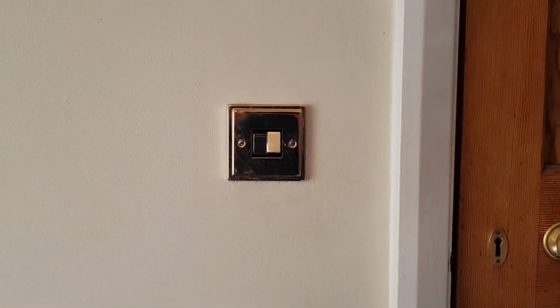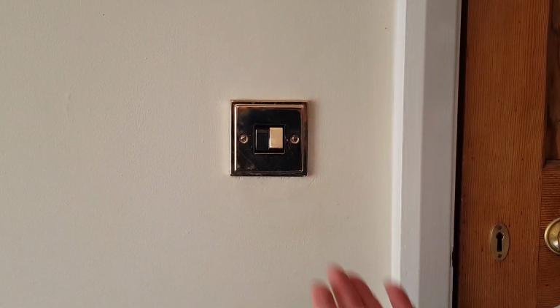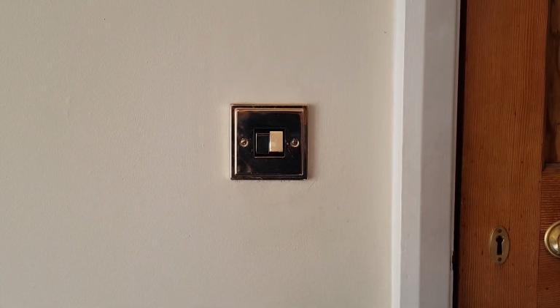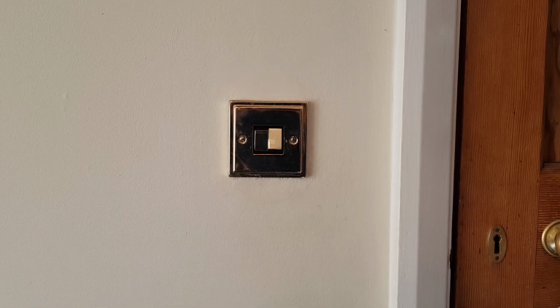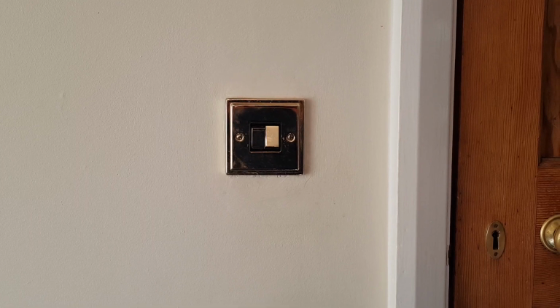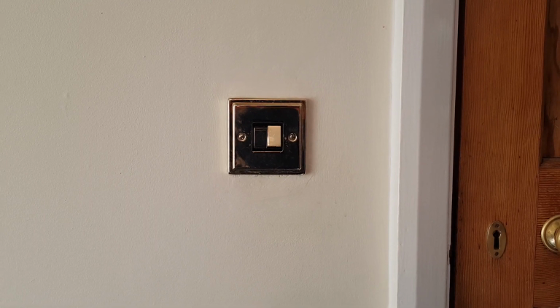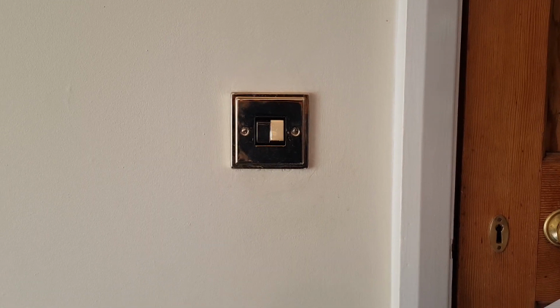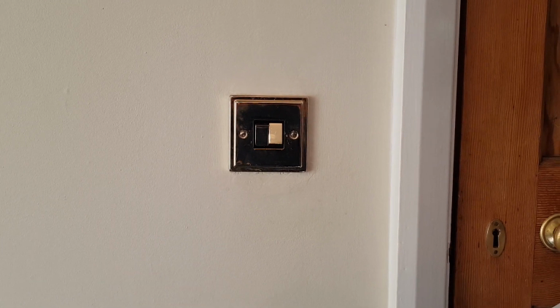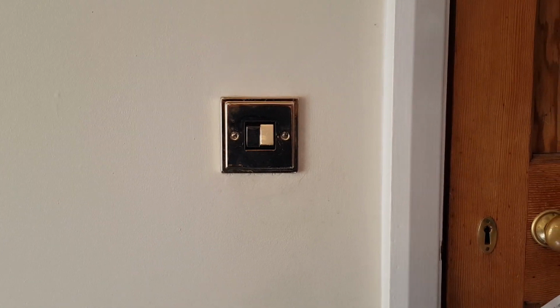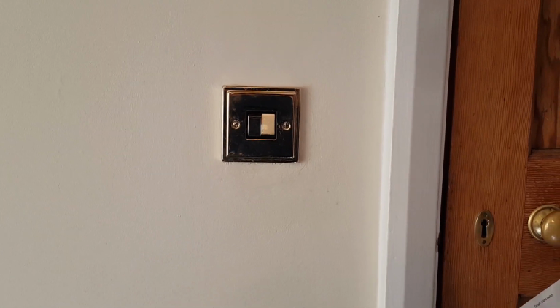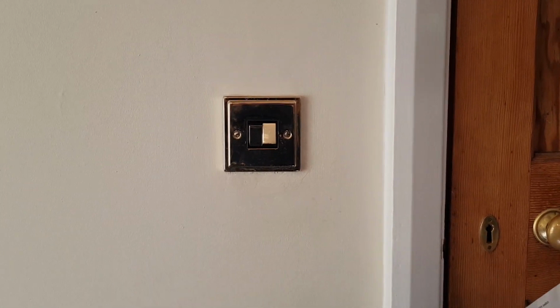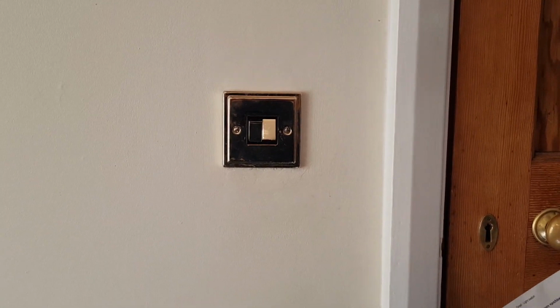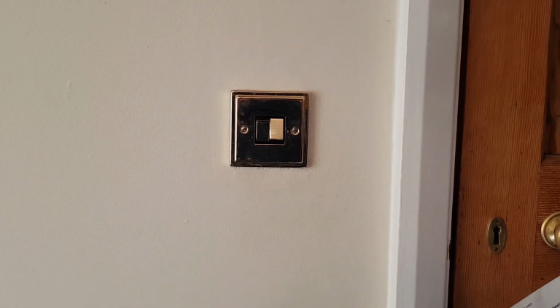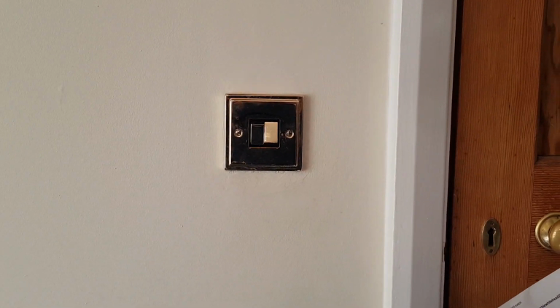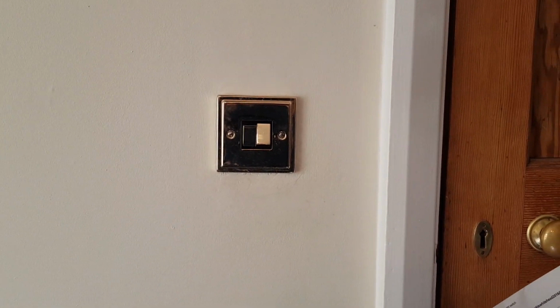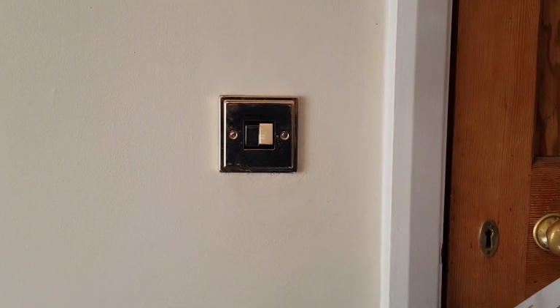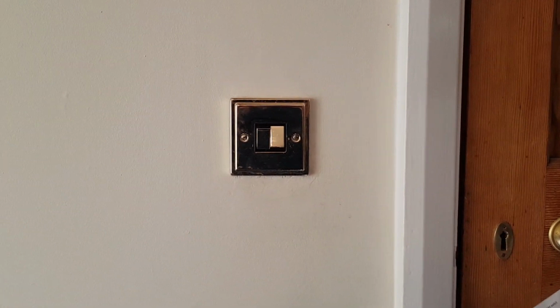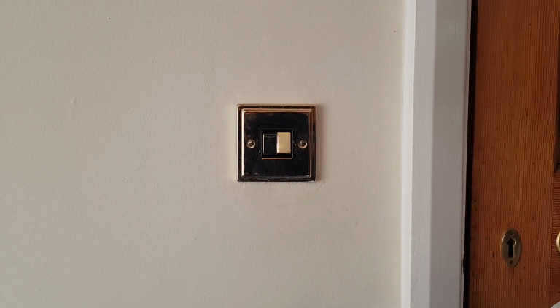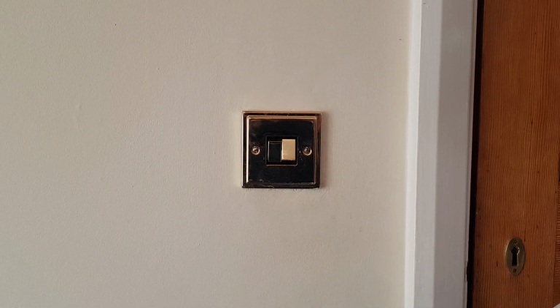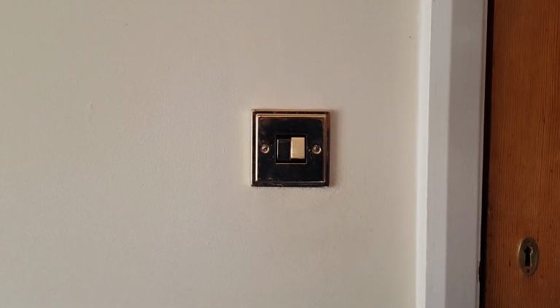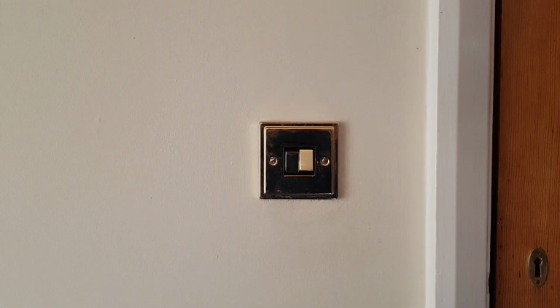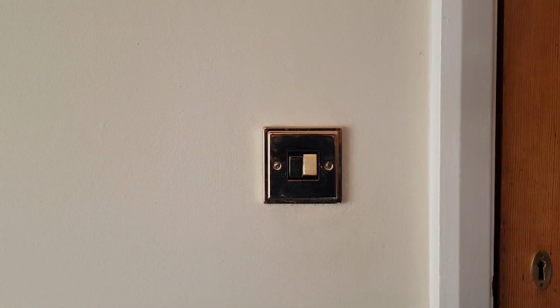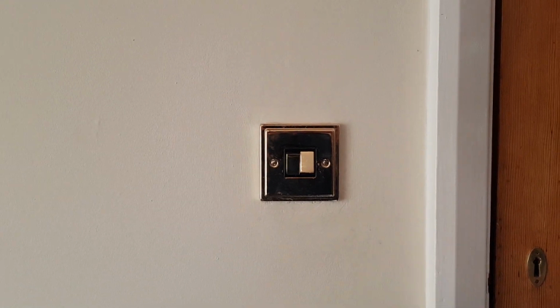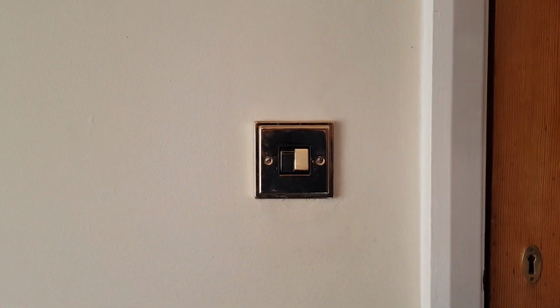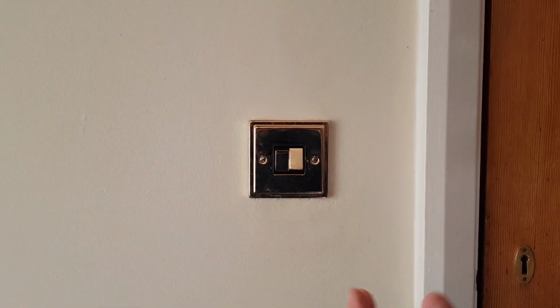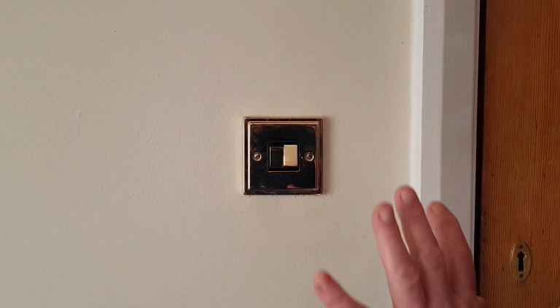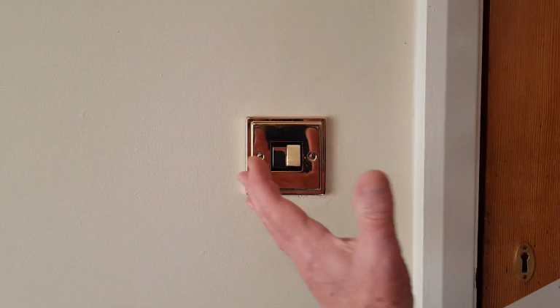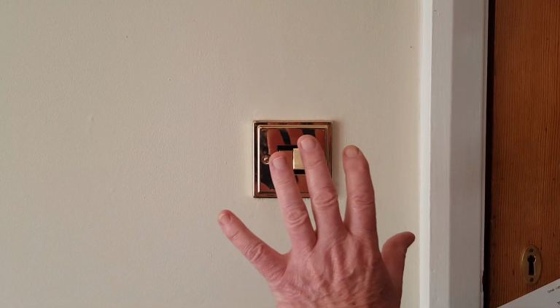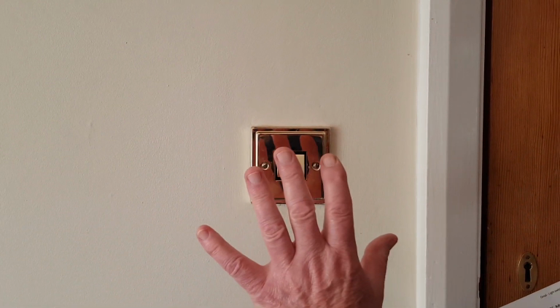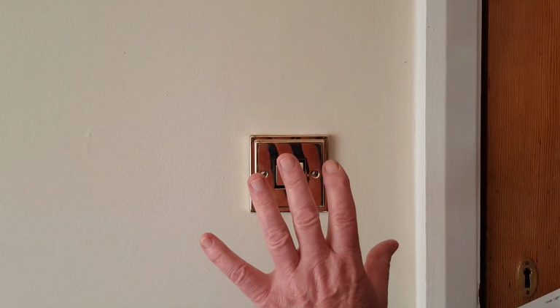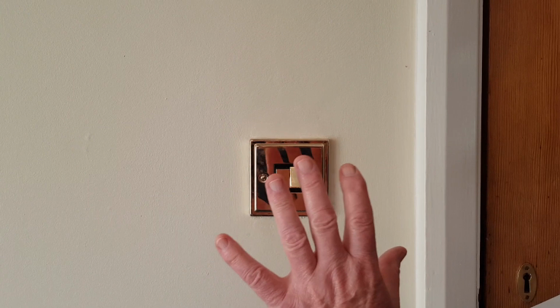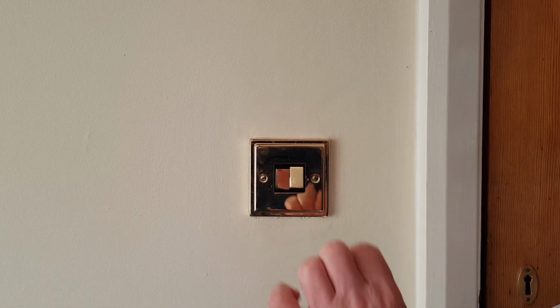Here is a typical light switch. To activate it you only need a minimal toolkit. Most people will have one readily available at the end of their hands. This is mine. So here goes.